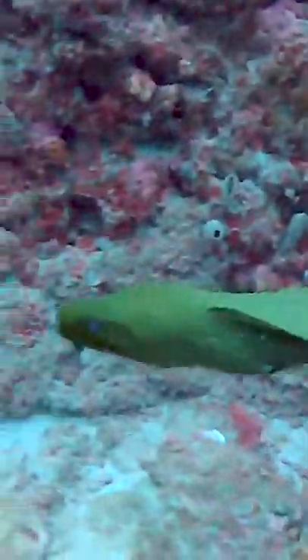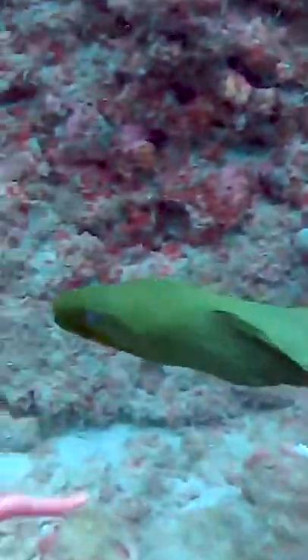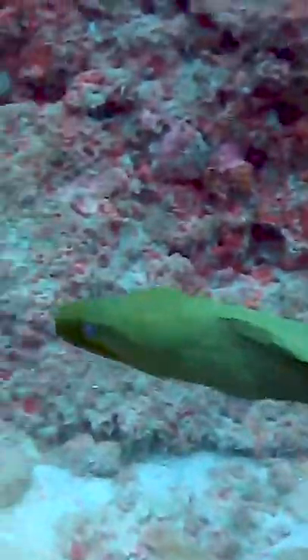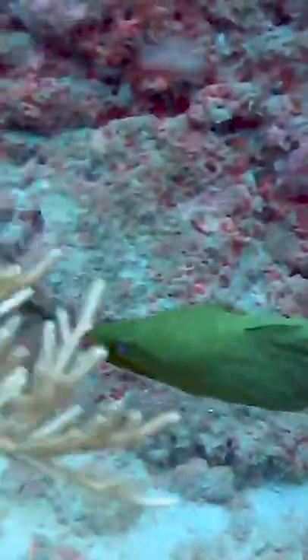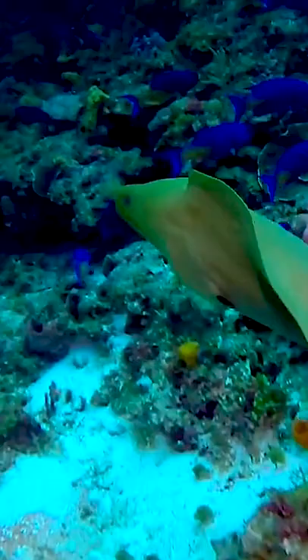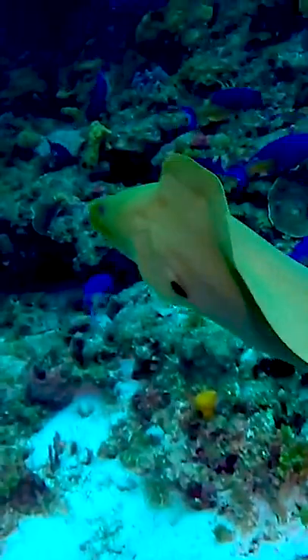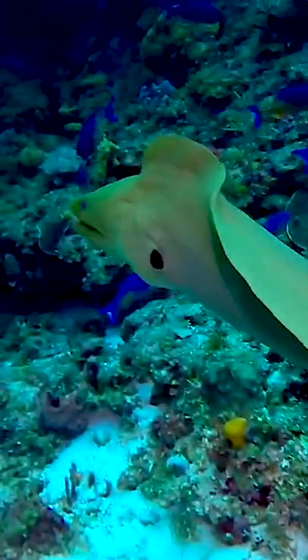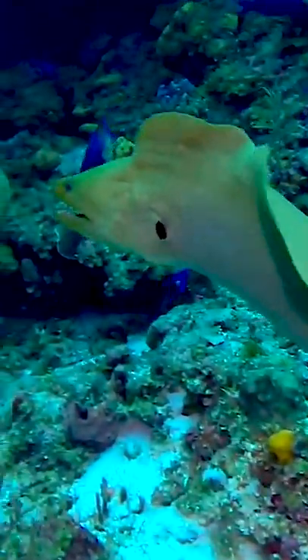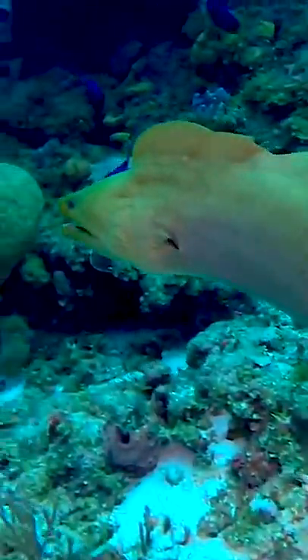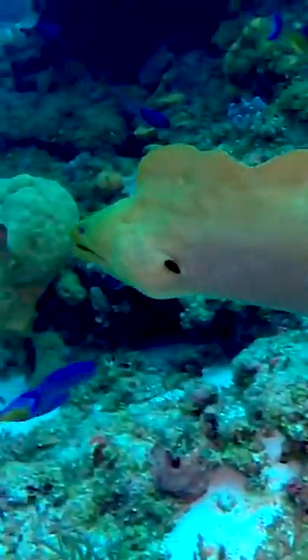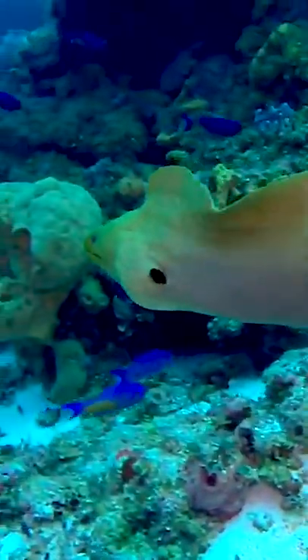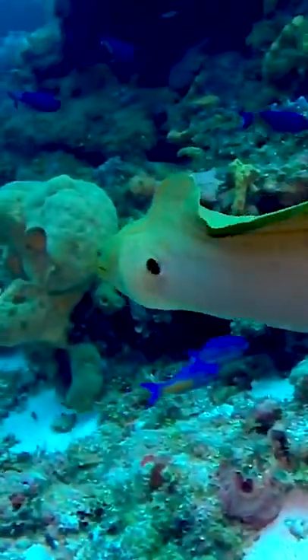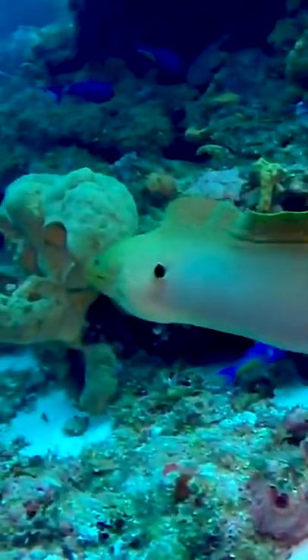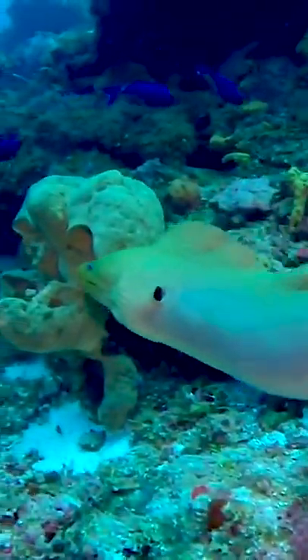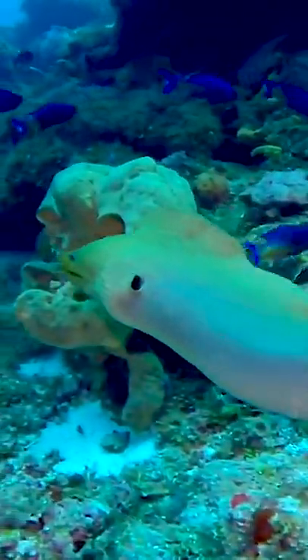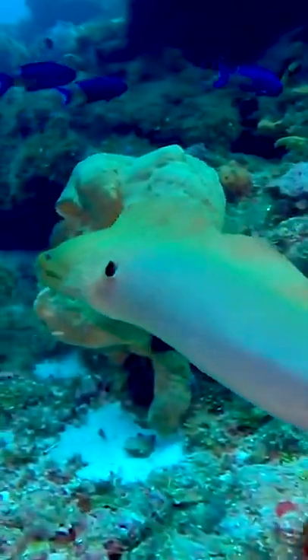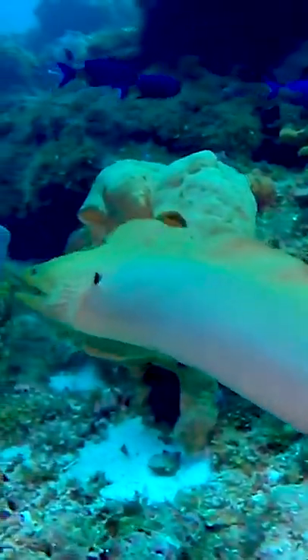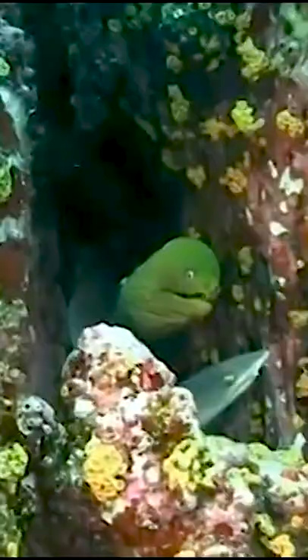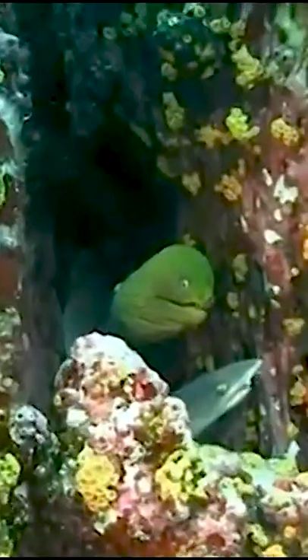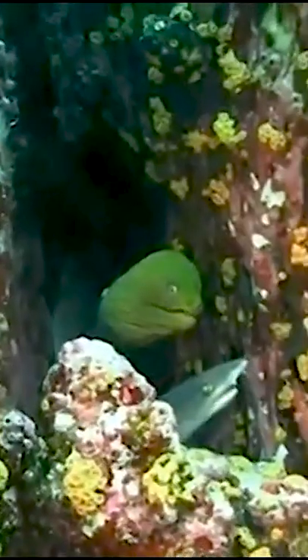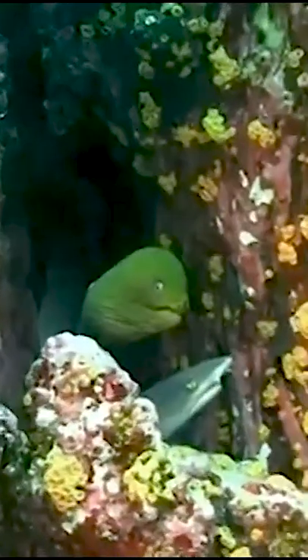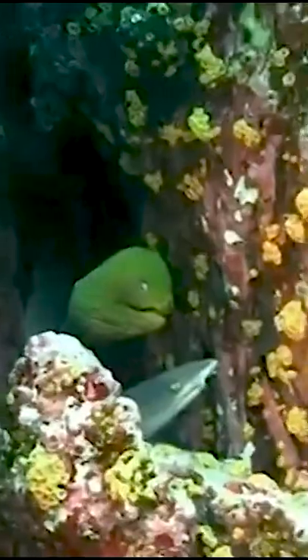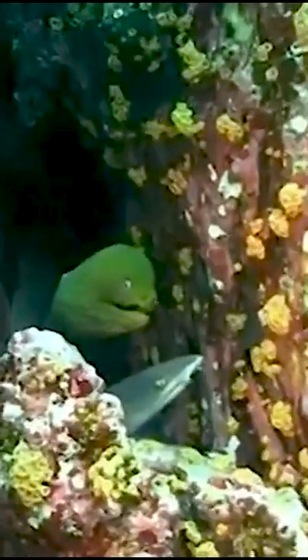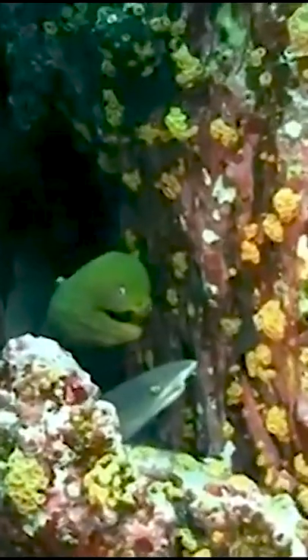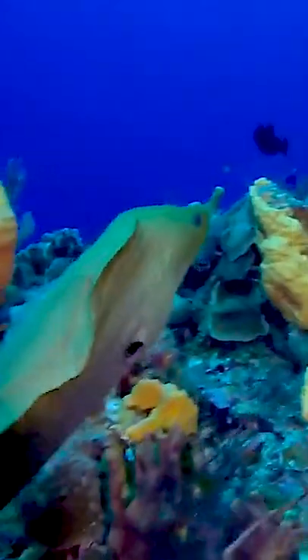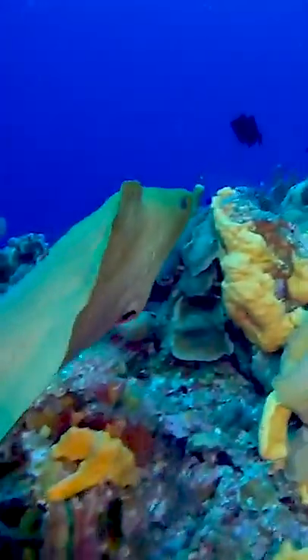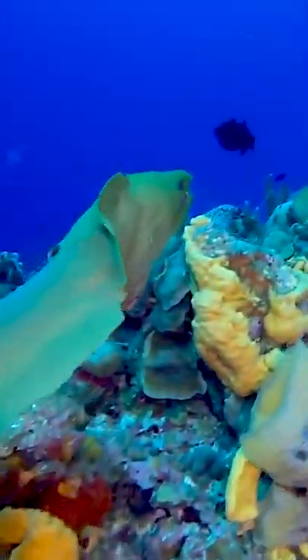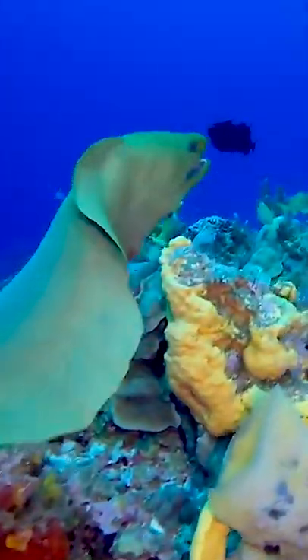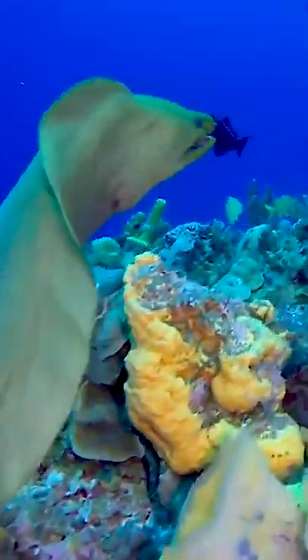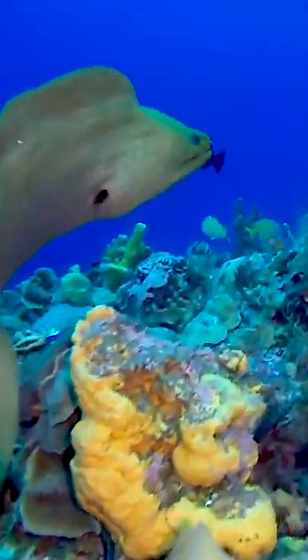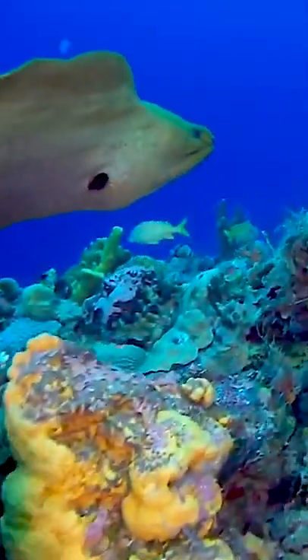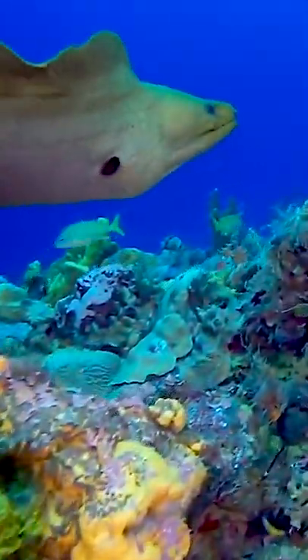Although it's actually dark gray-brown, it is covered in a thick yellow mucus, giving it its green color and protecting it from parasites and disease.